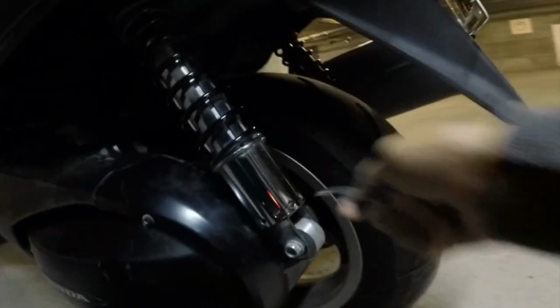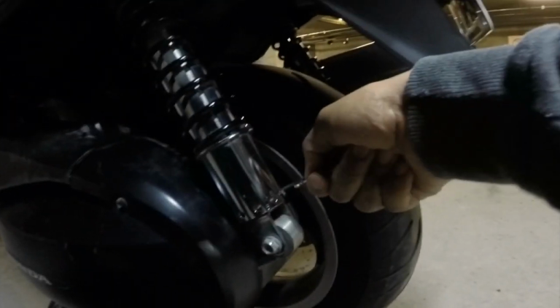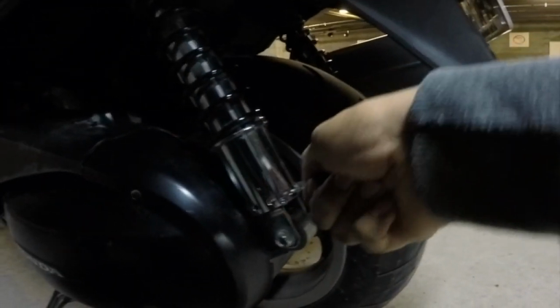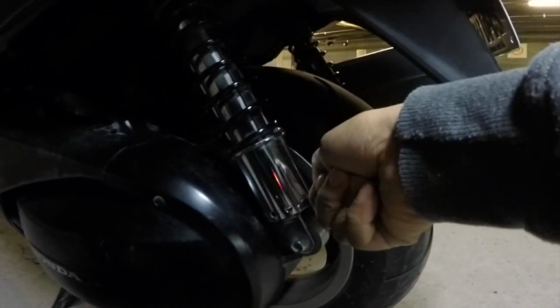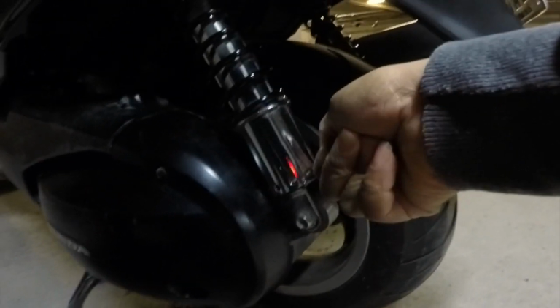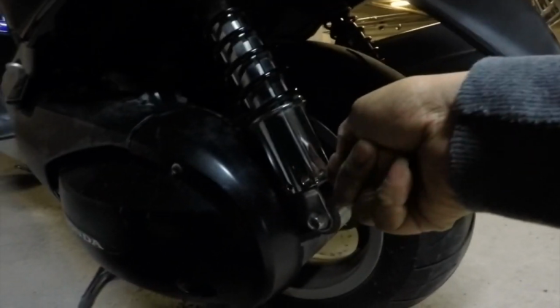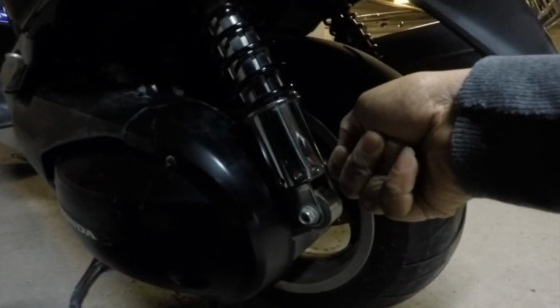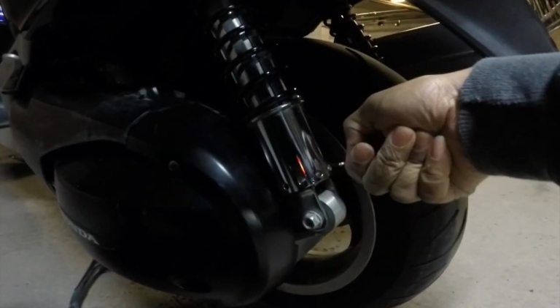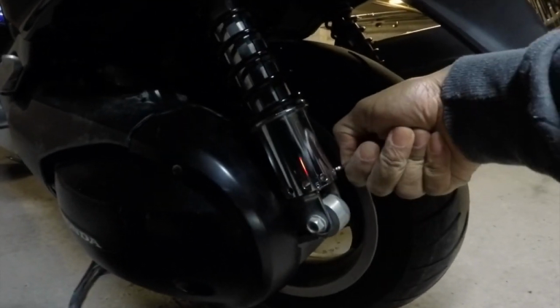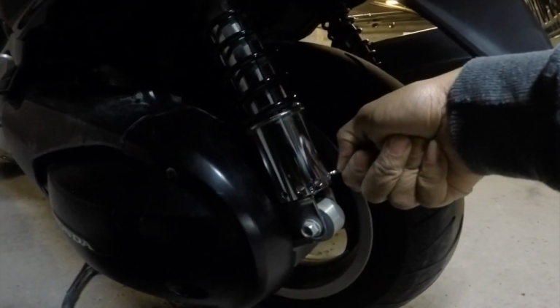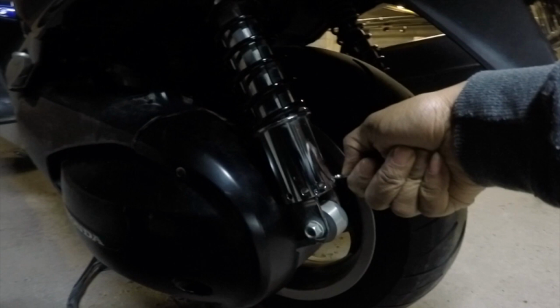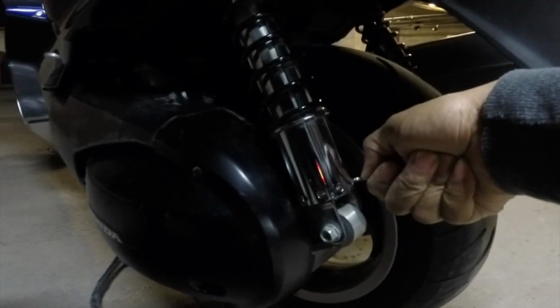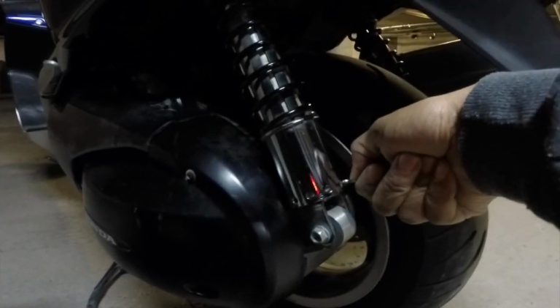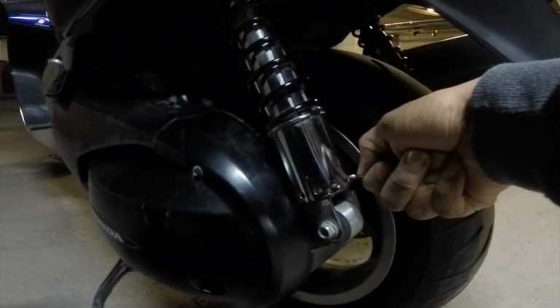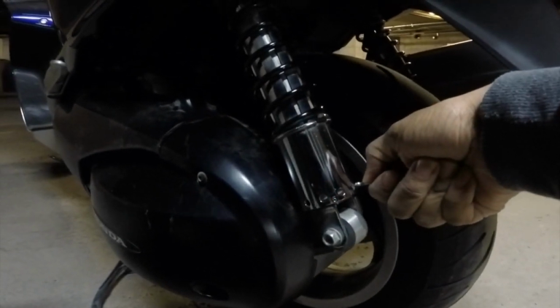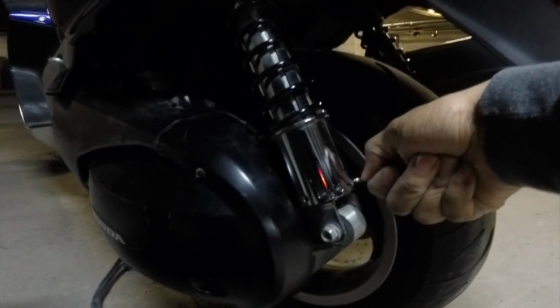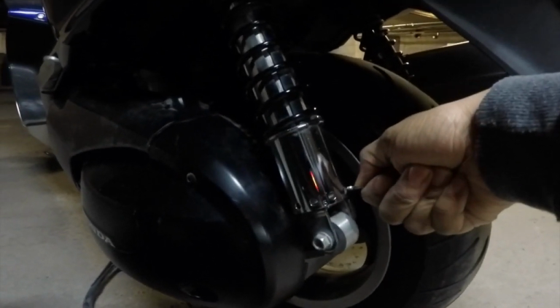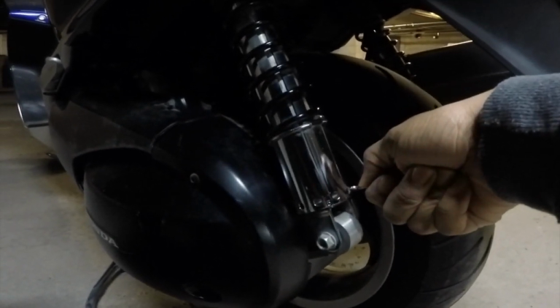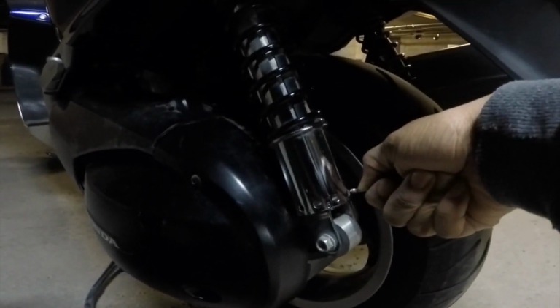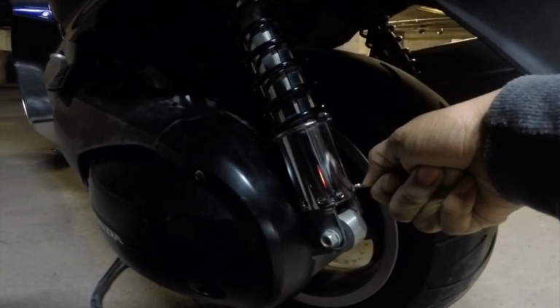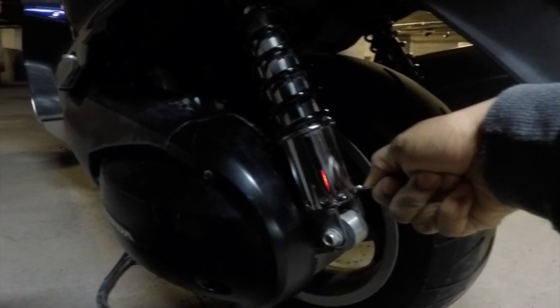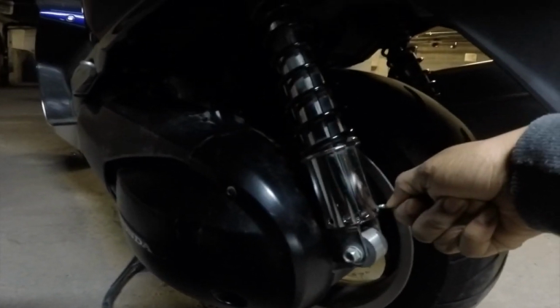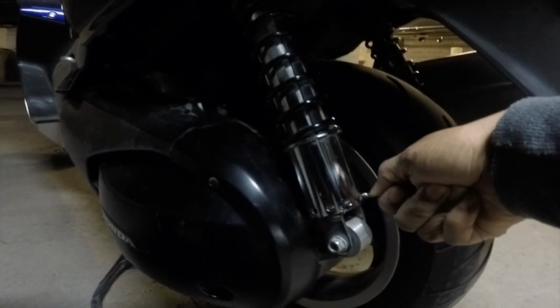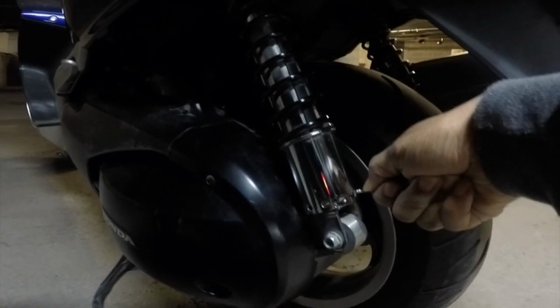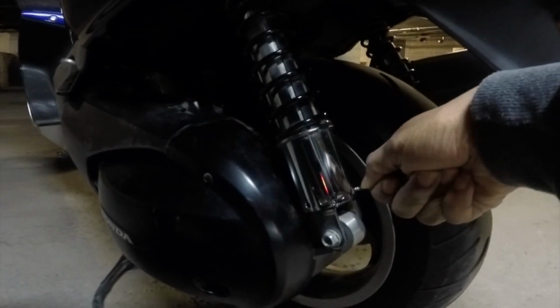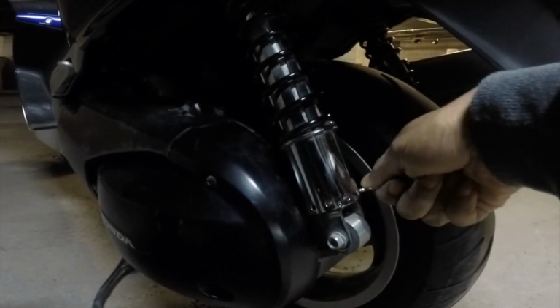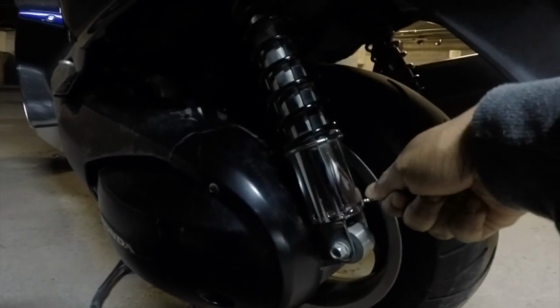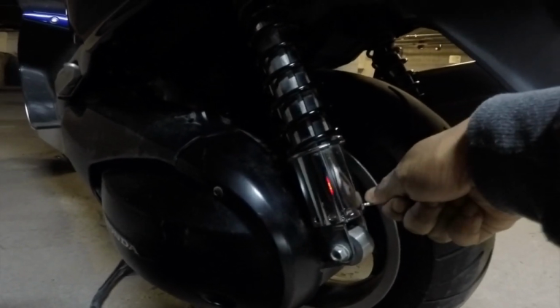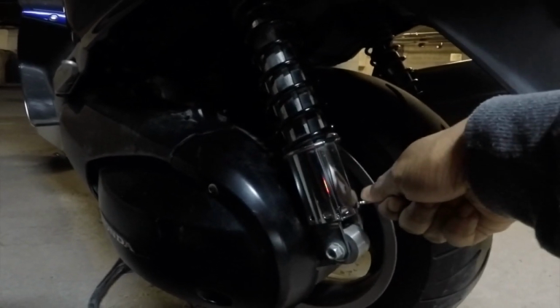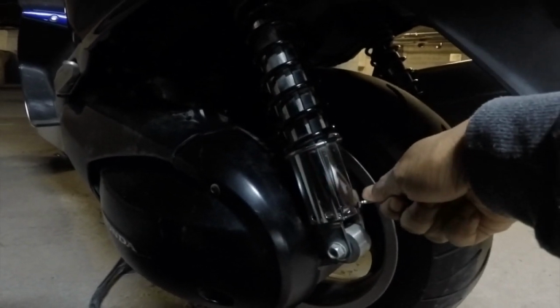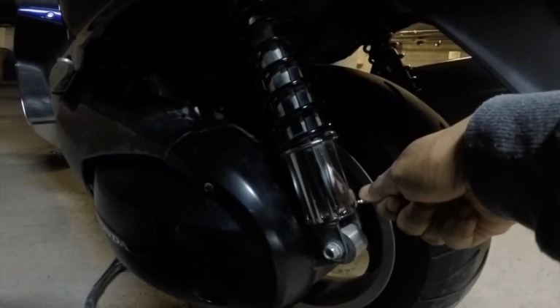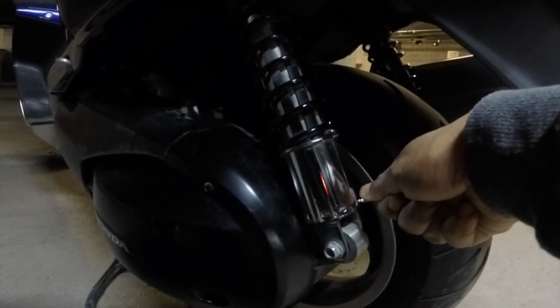I drive at preload number four because I usually drive with a passenger, plus I have other equipment on the bike, so this helps get better handling. I actually put a little bit more preload on it than normal.